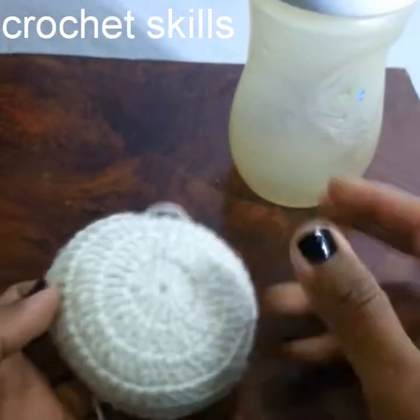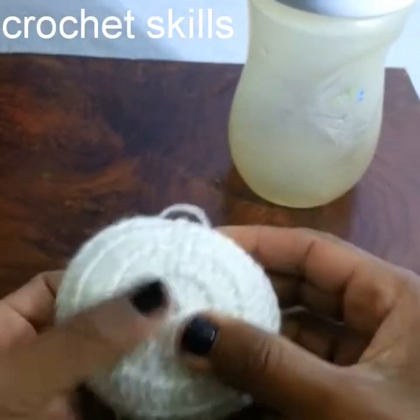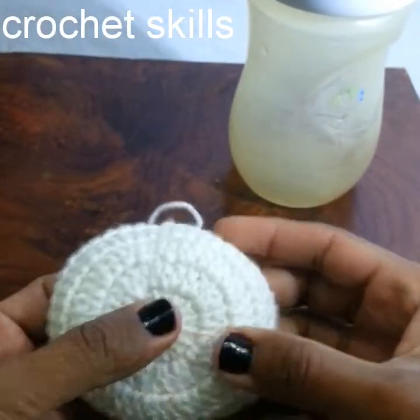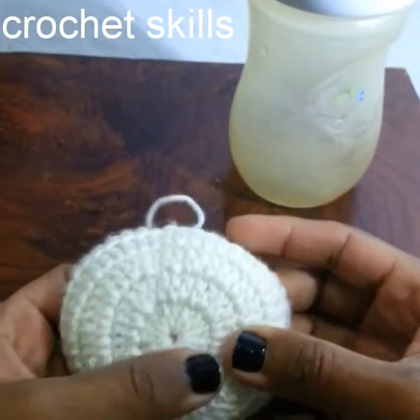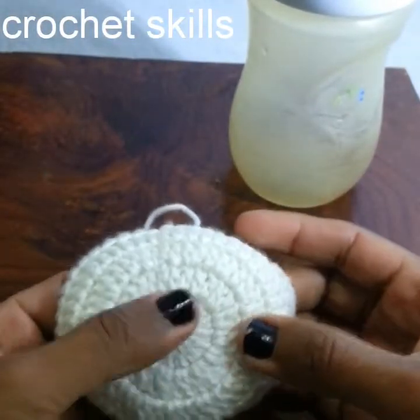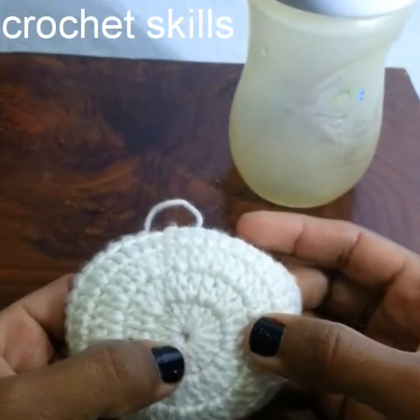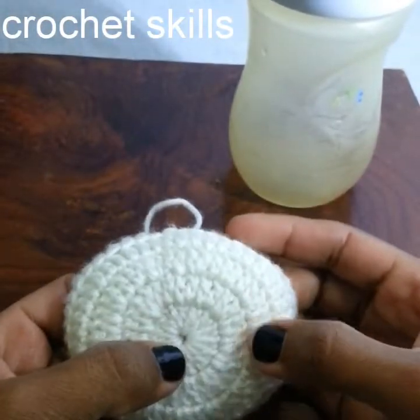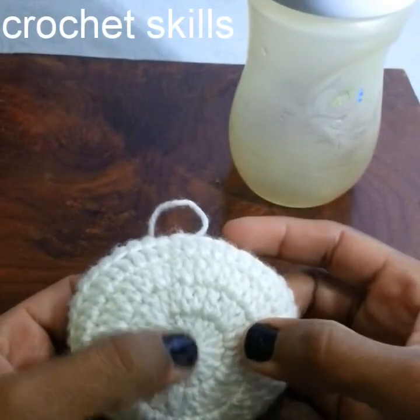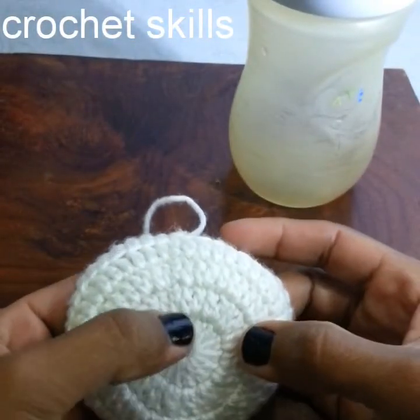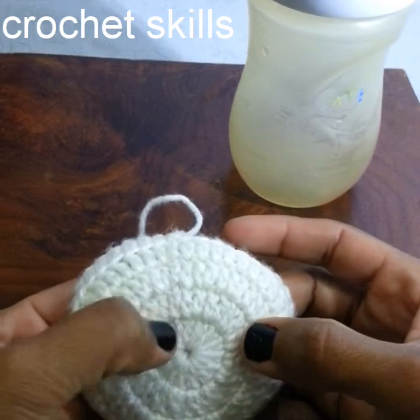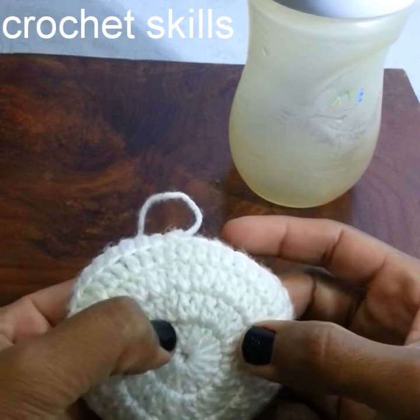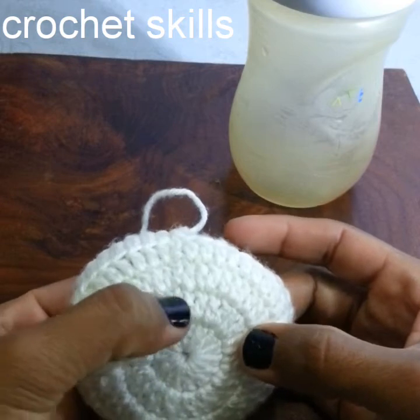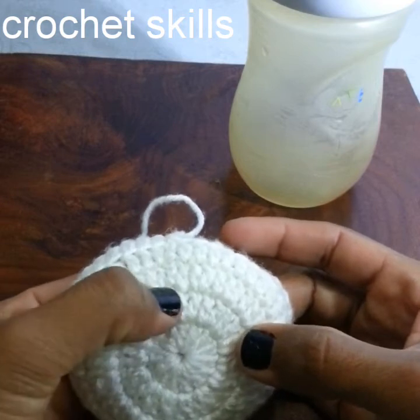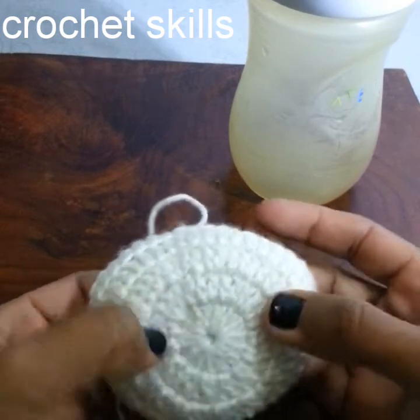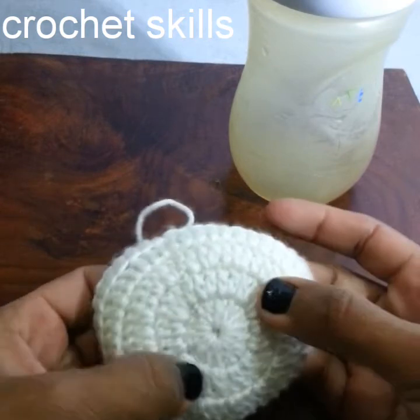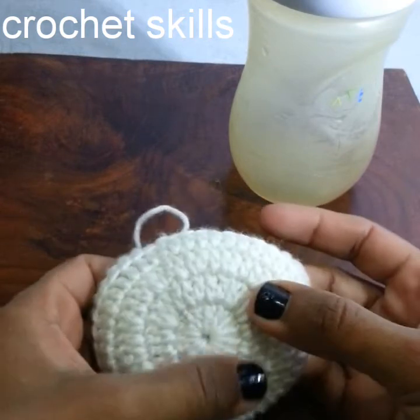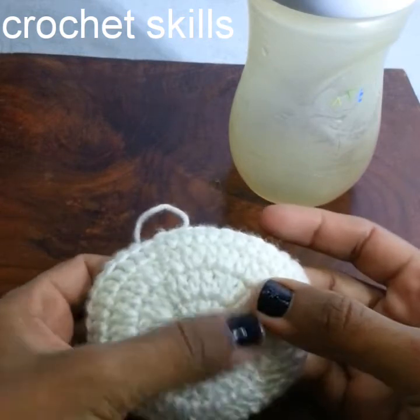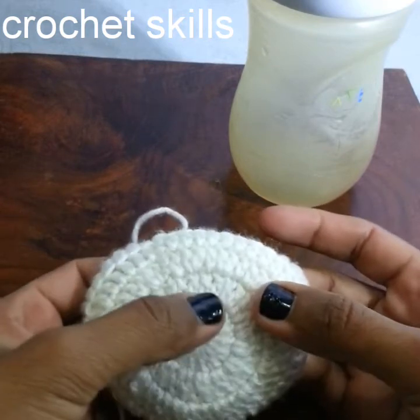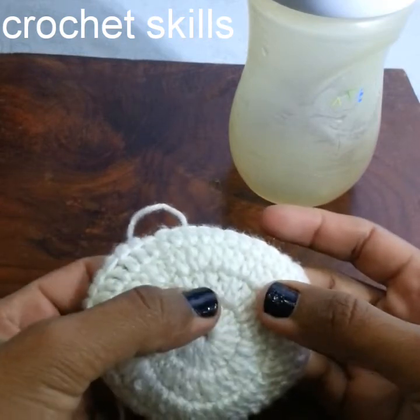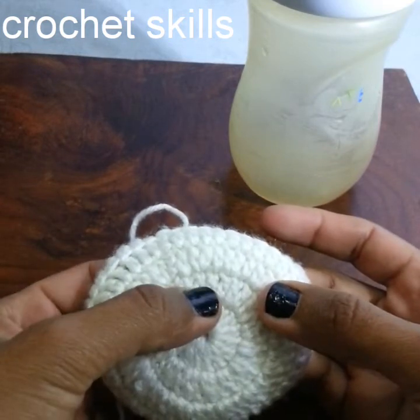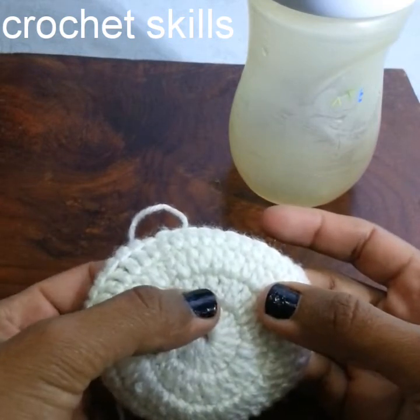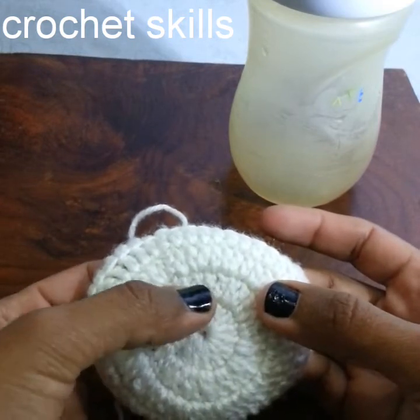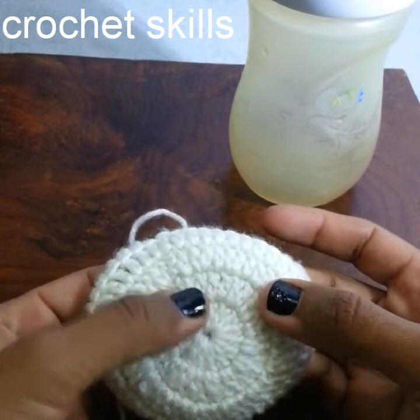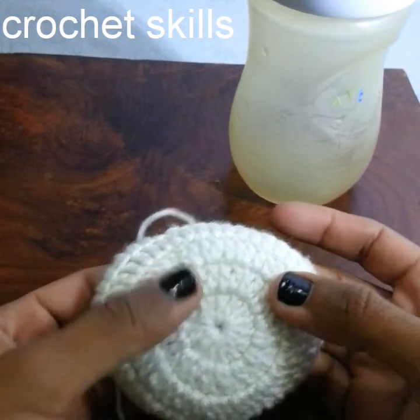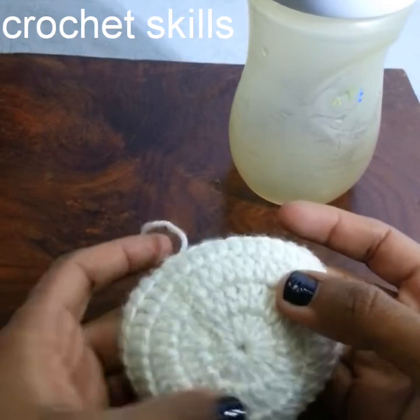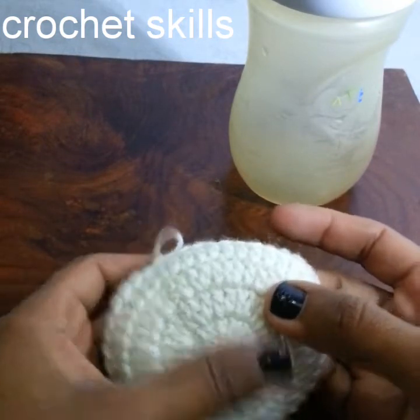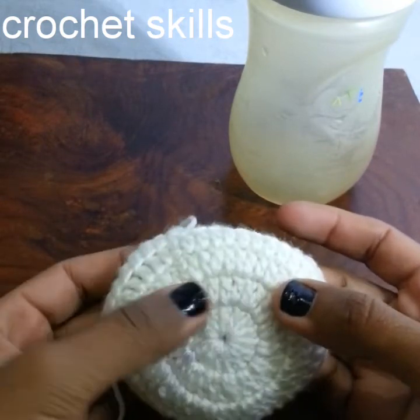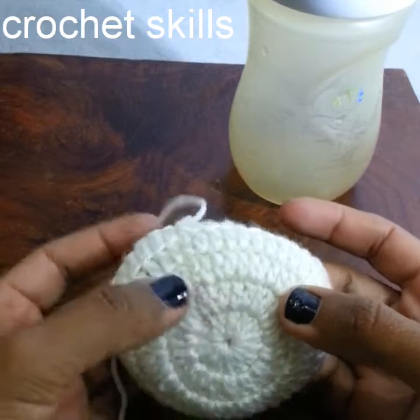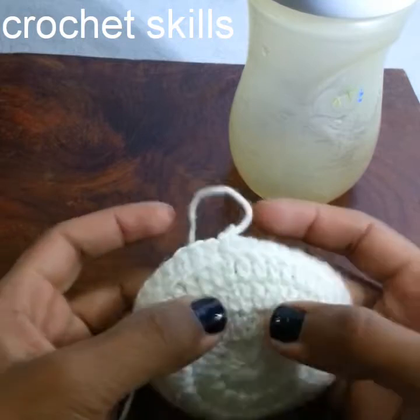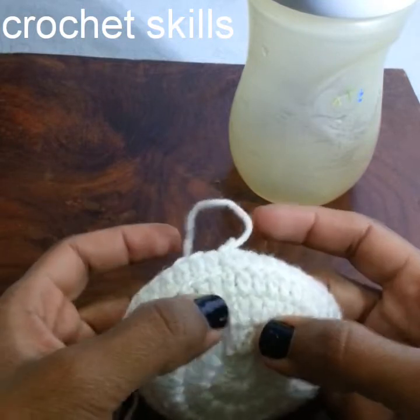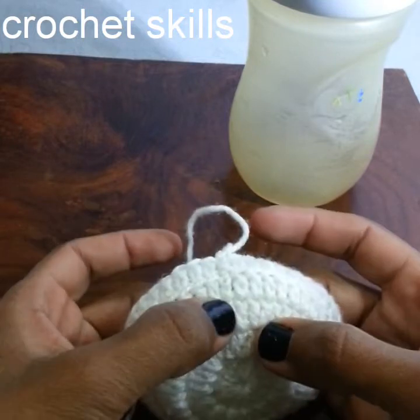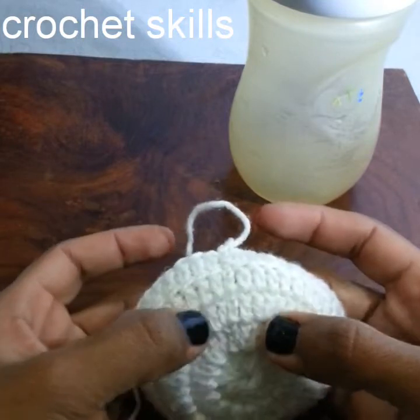We start with the magic circle, chain 15, slip stitch, chain 3, then work 2 double crochets into each stitch, and again slip stitch.